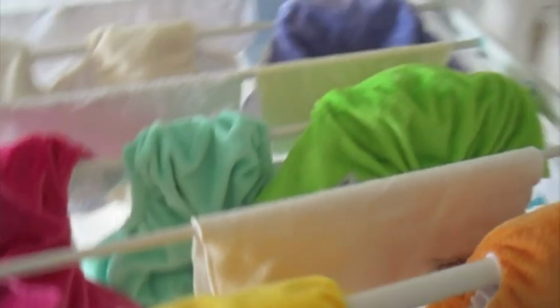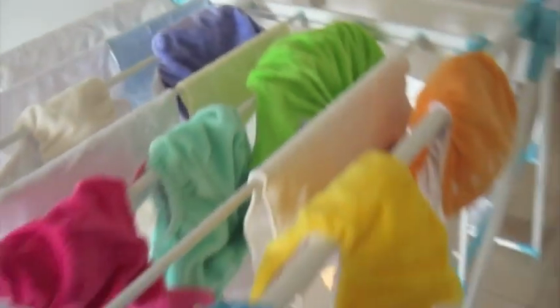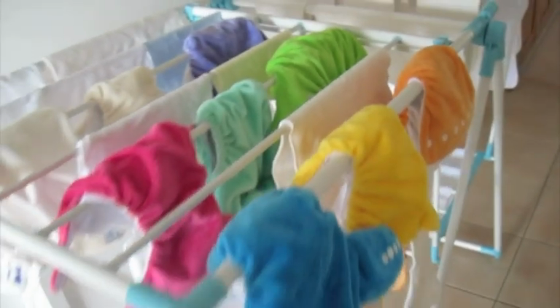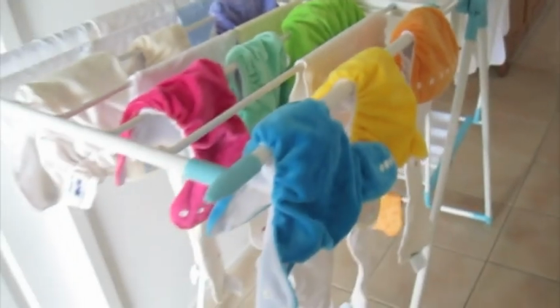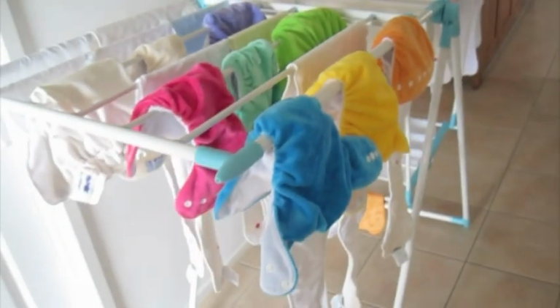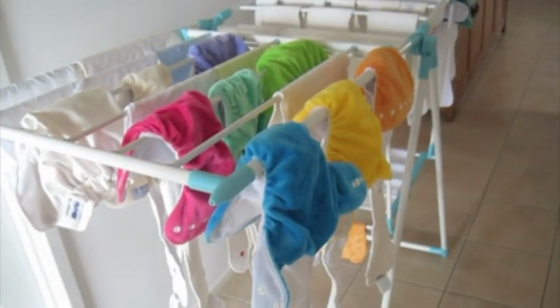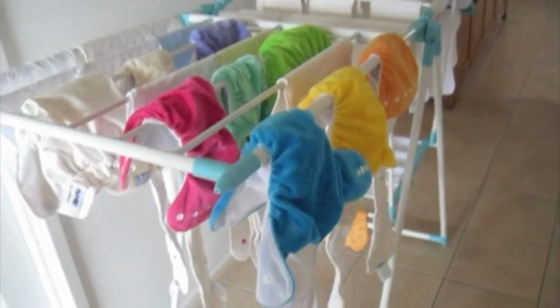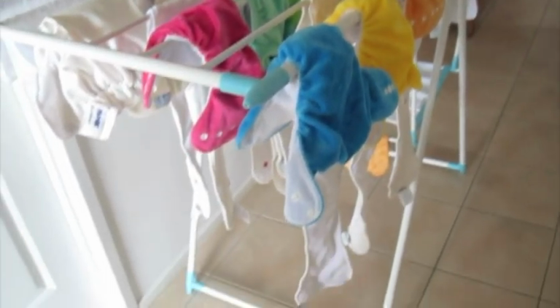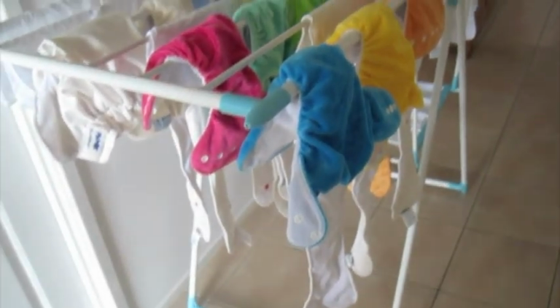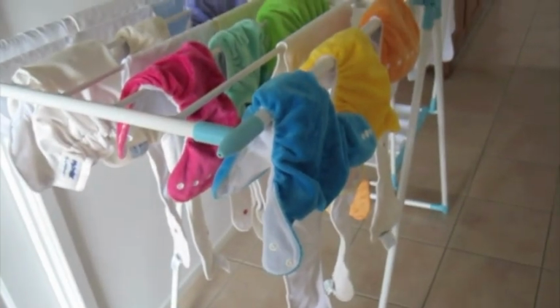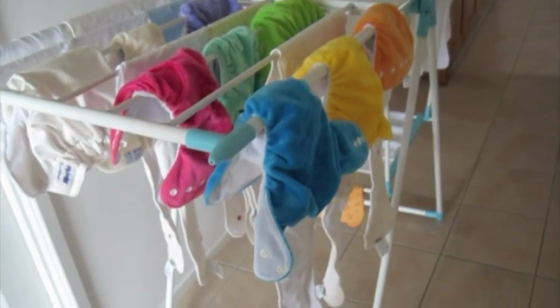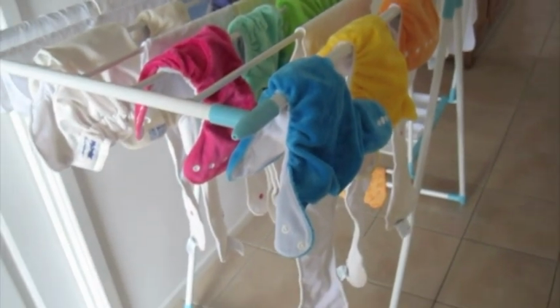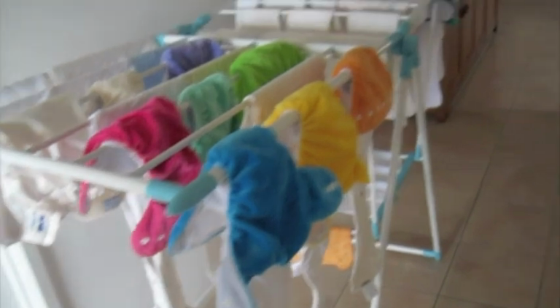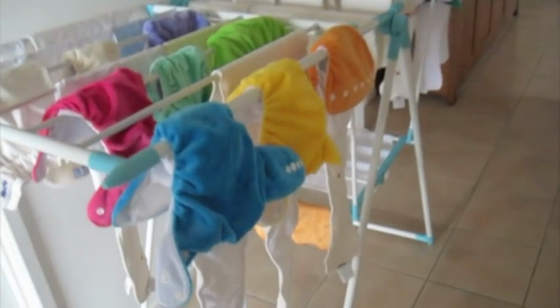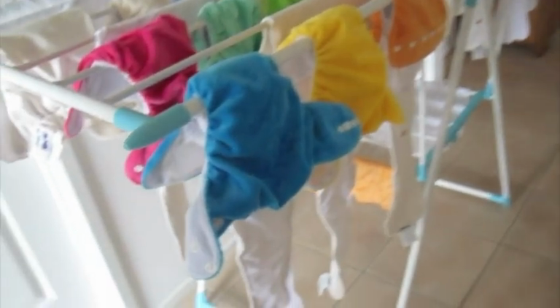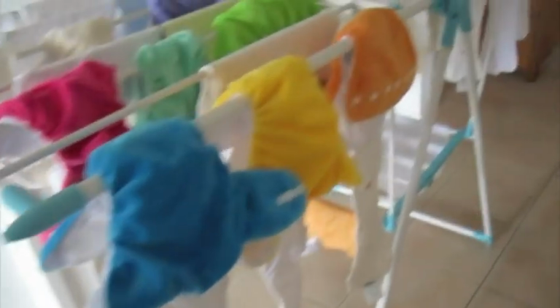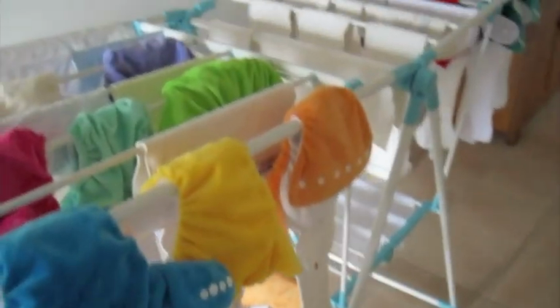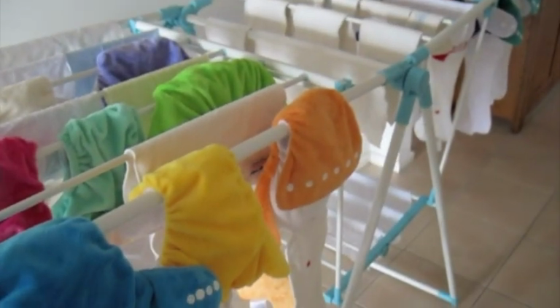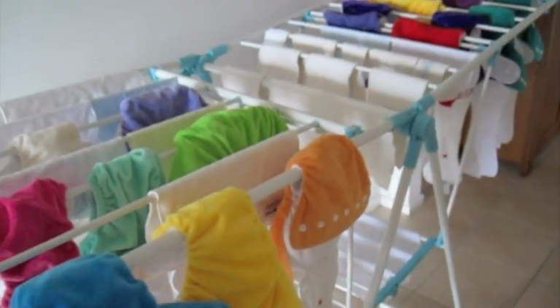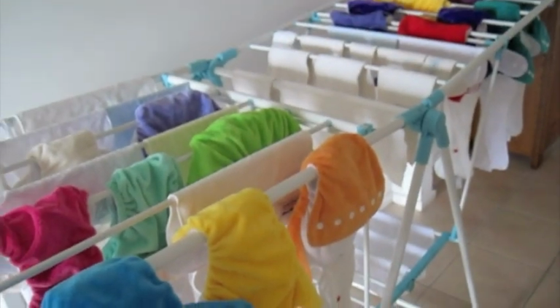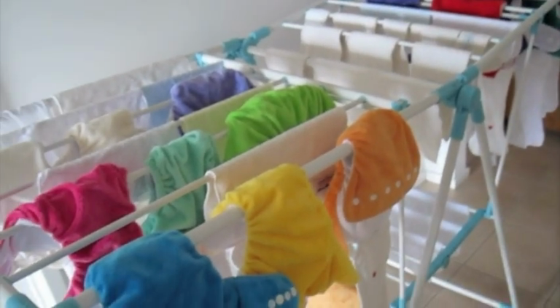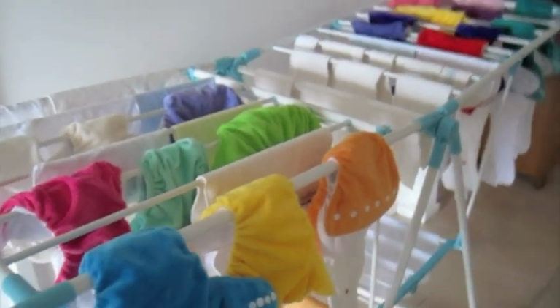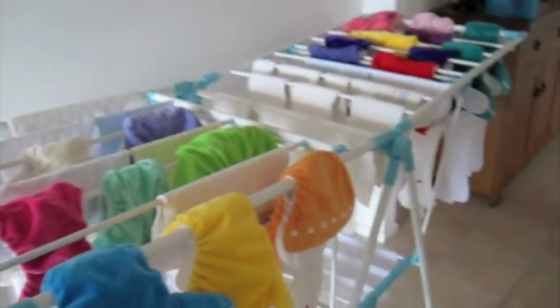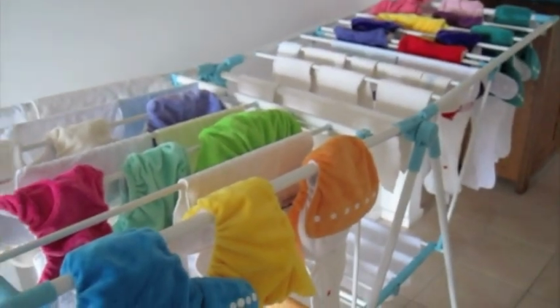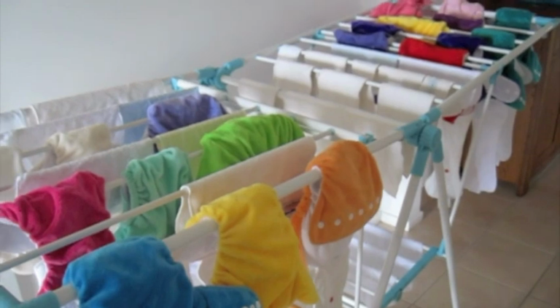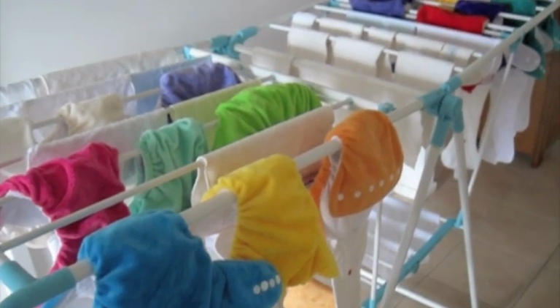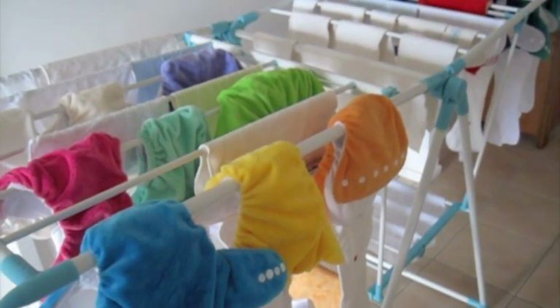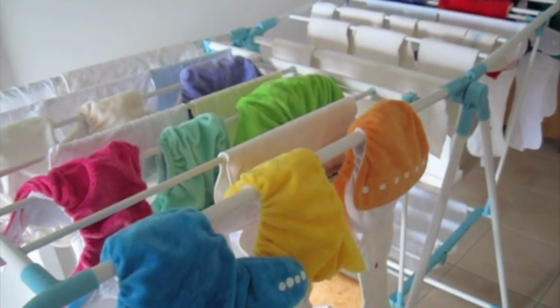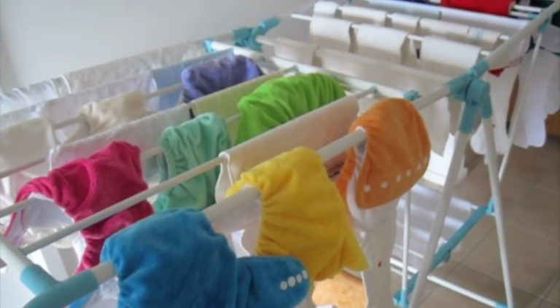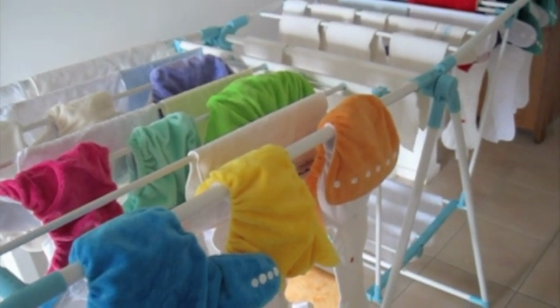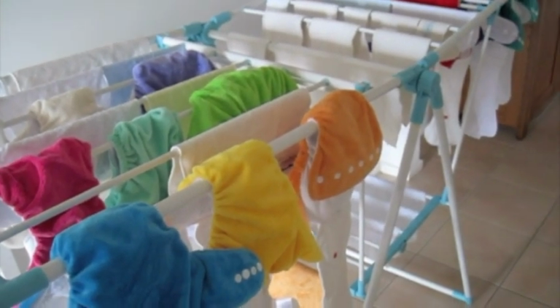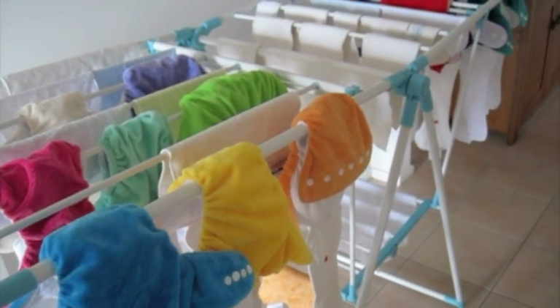These will probably take about a day to dry inside. Those are all my nappies, and I usually wash nappies every two to three days.